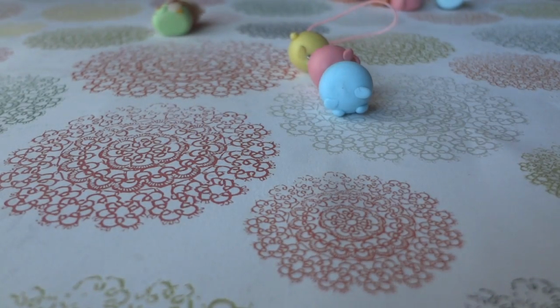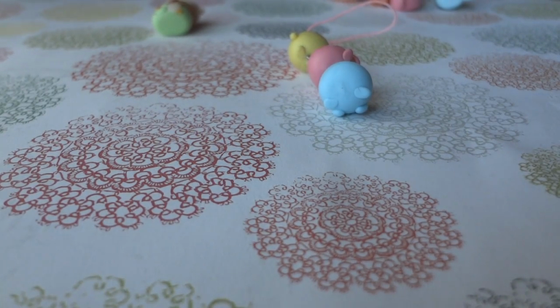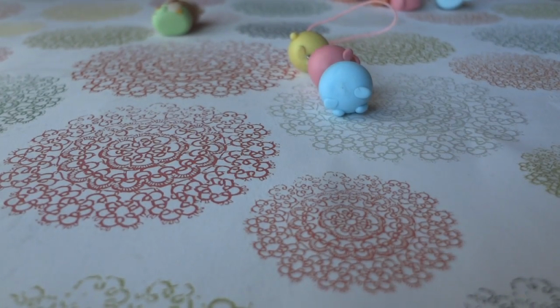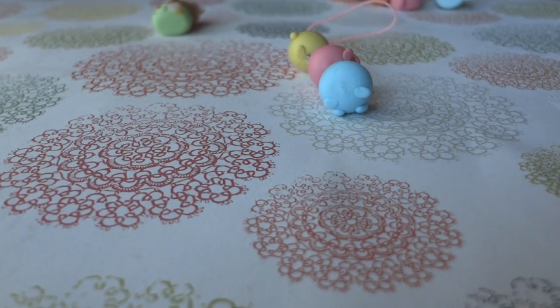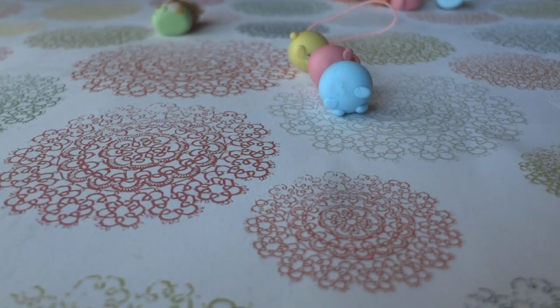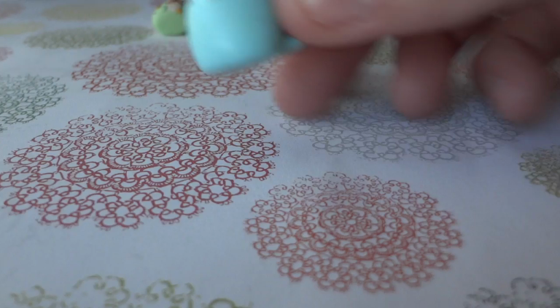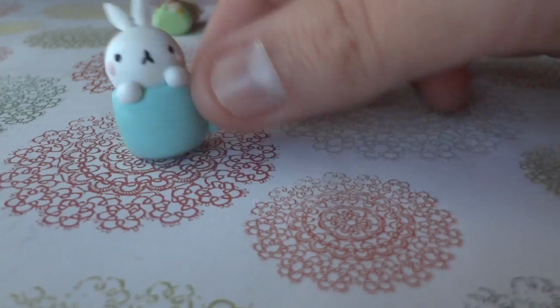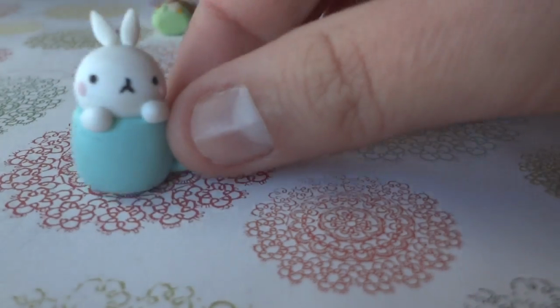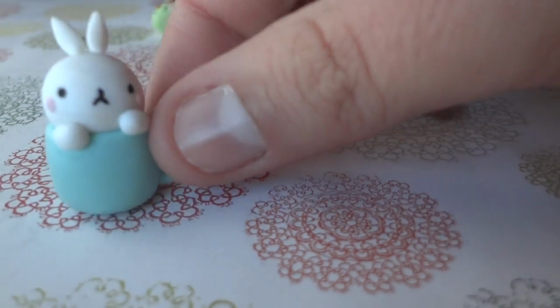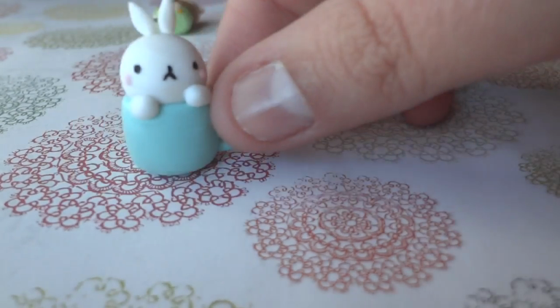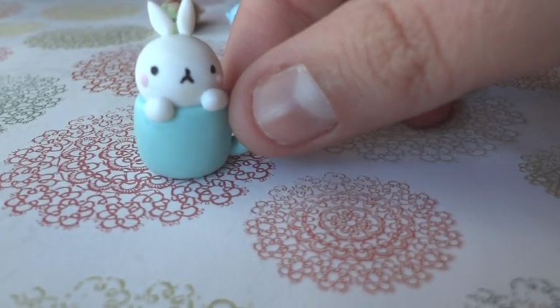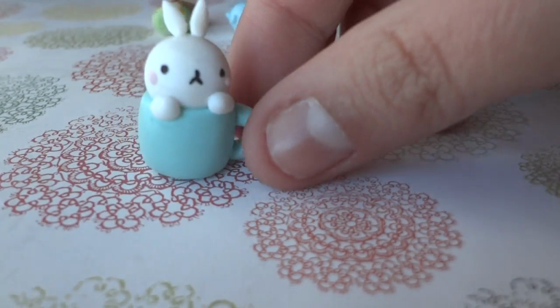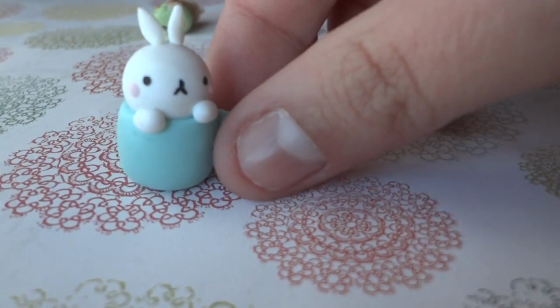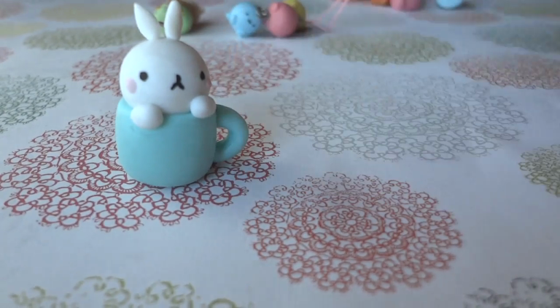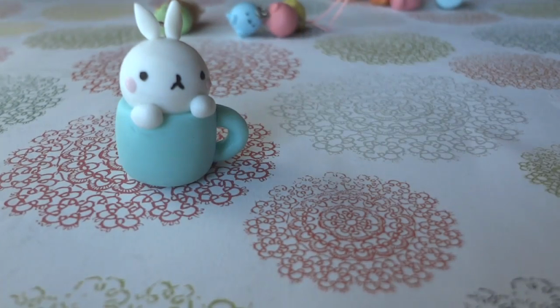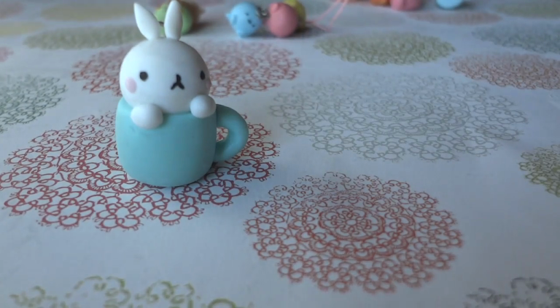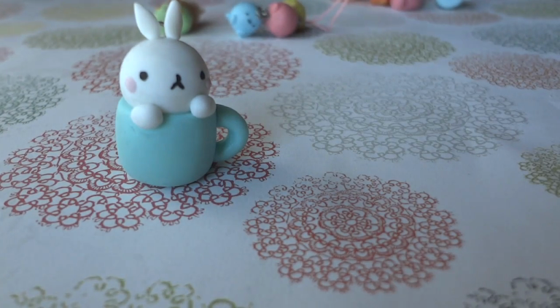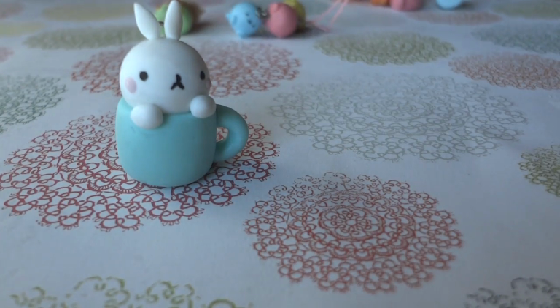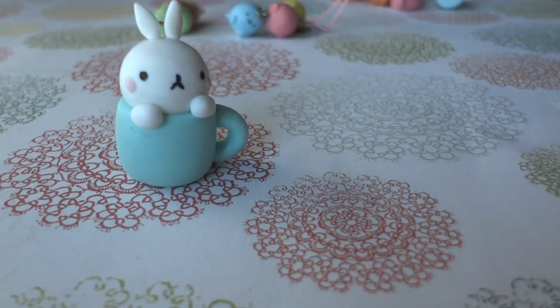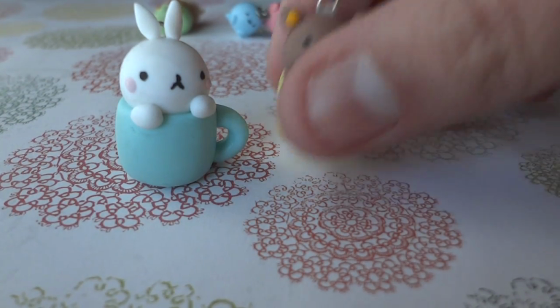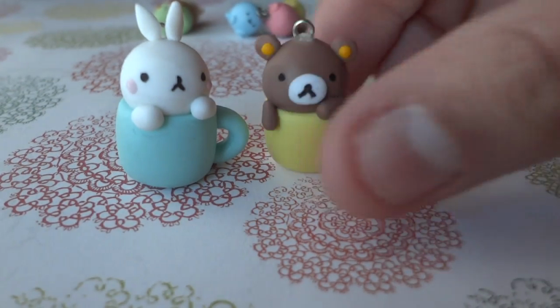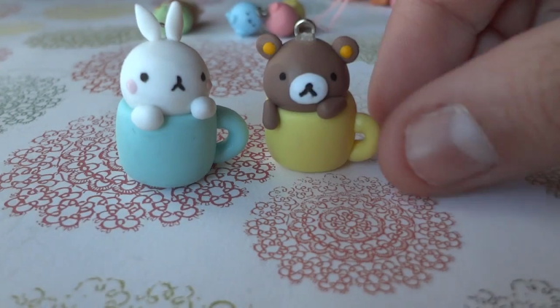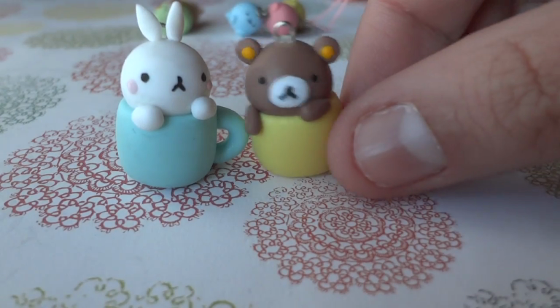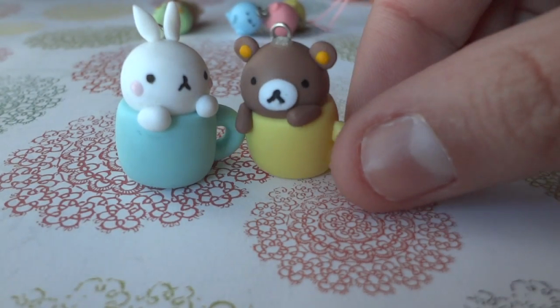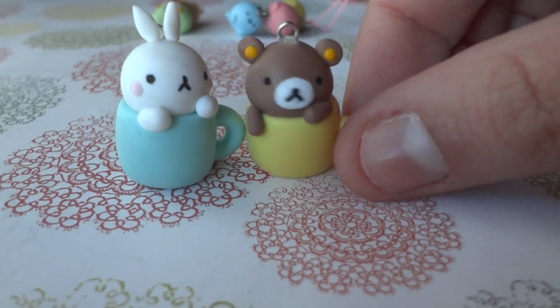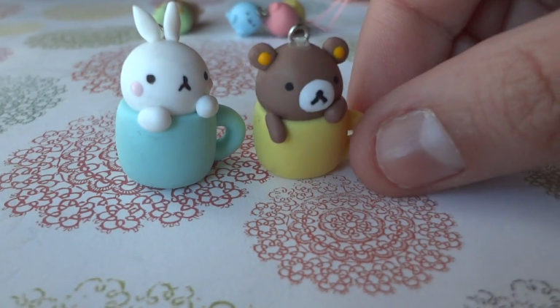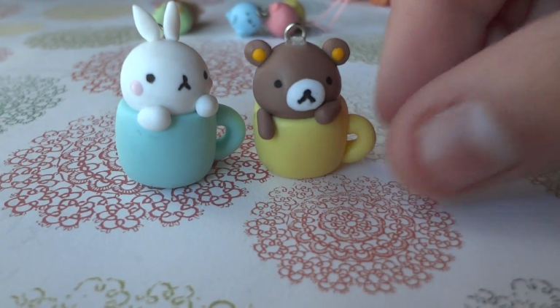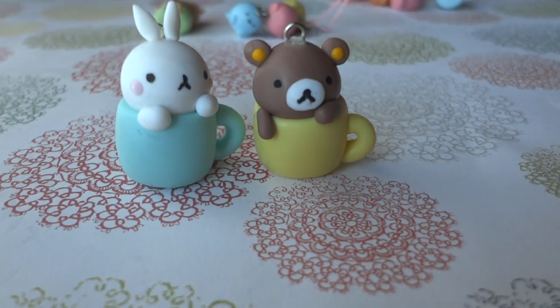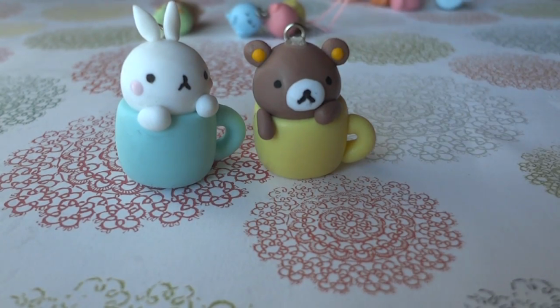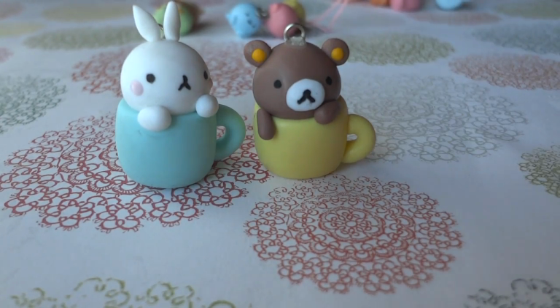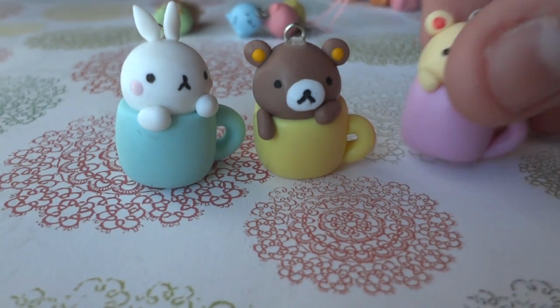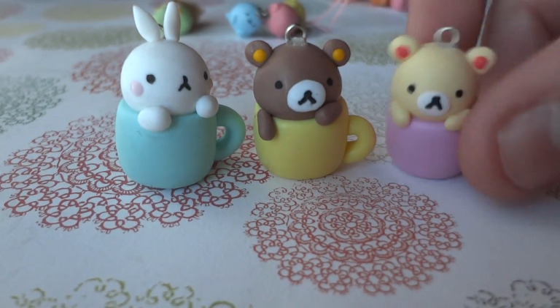I made the yellow one — I made Molang inside a mug. I made Rilakkuma and Korilakkuma.